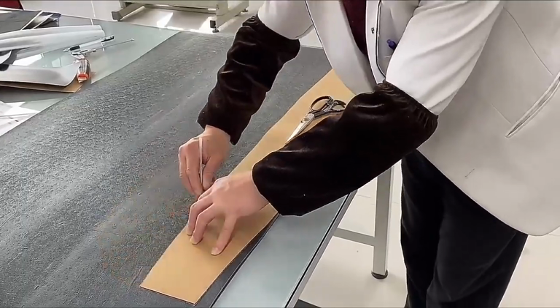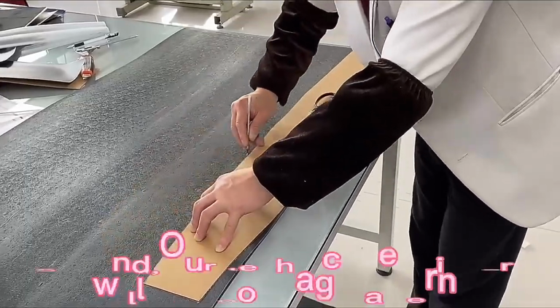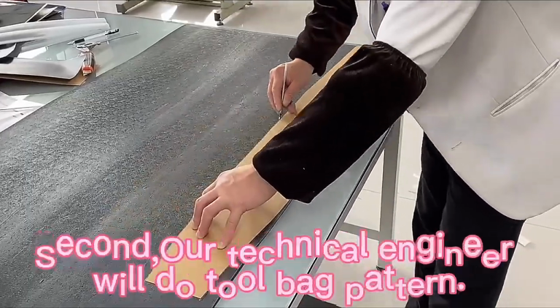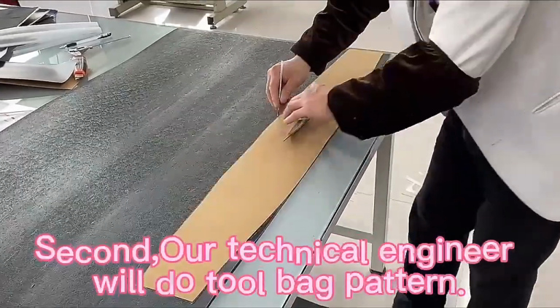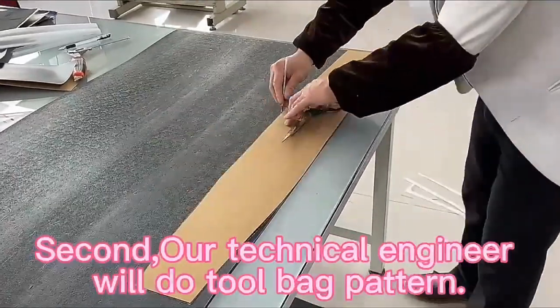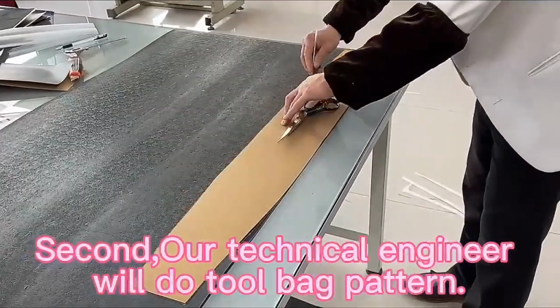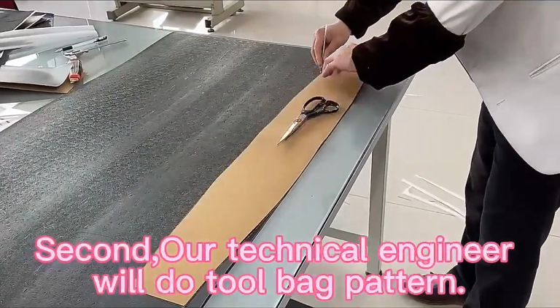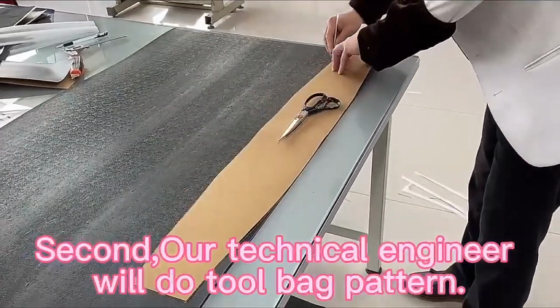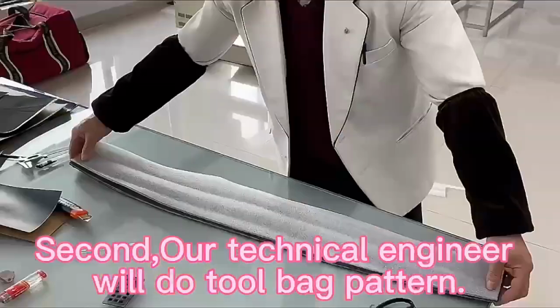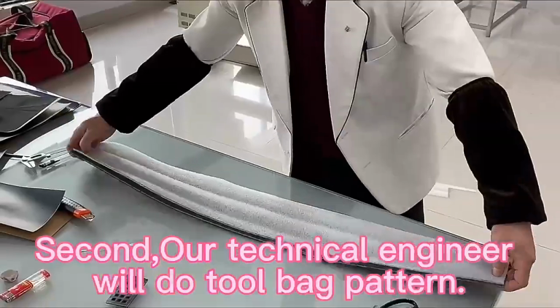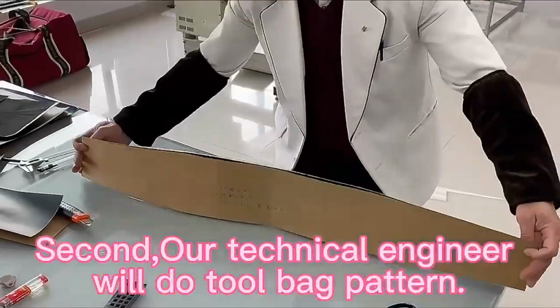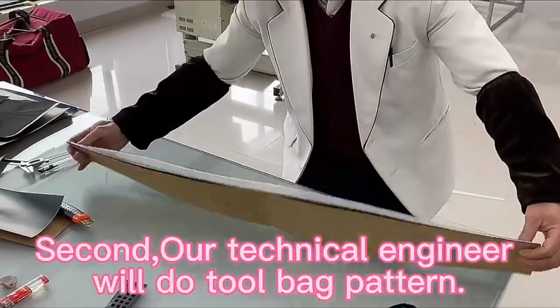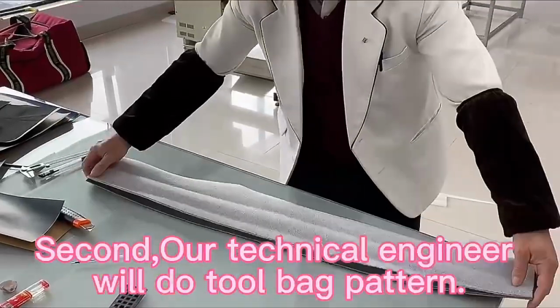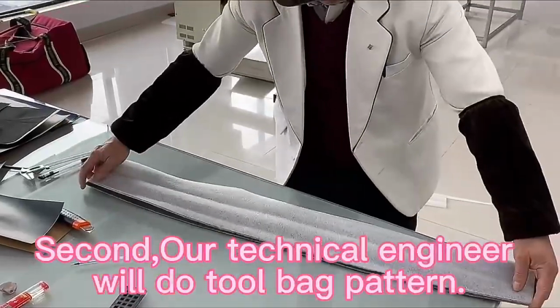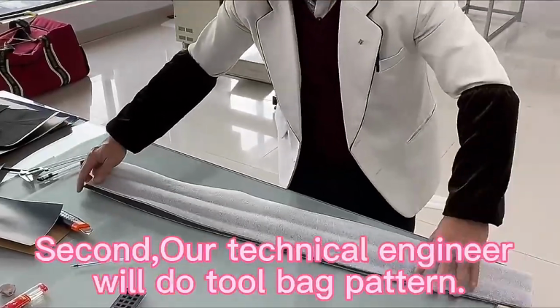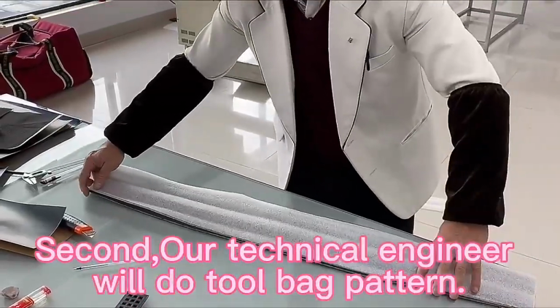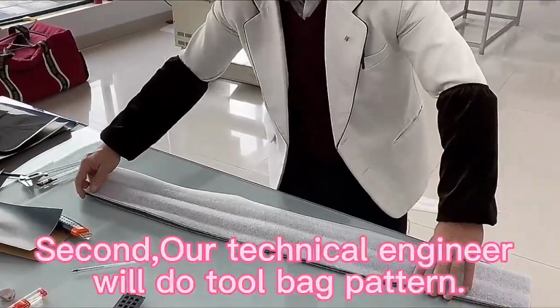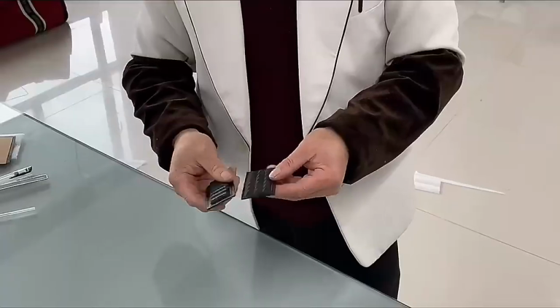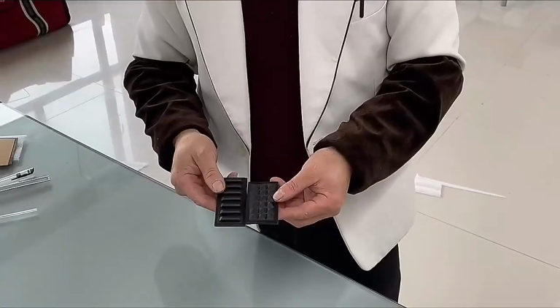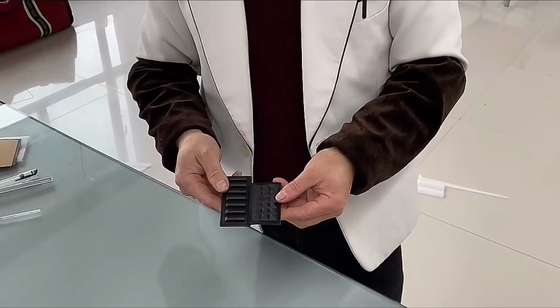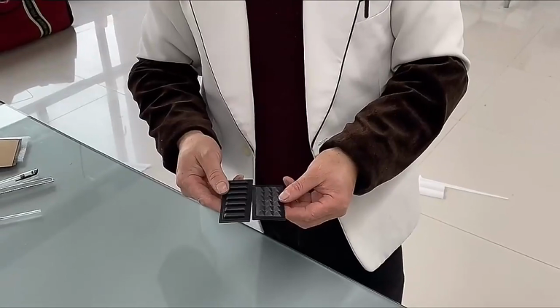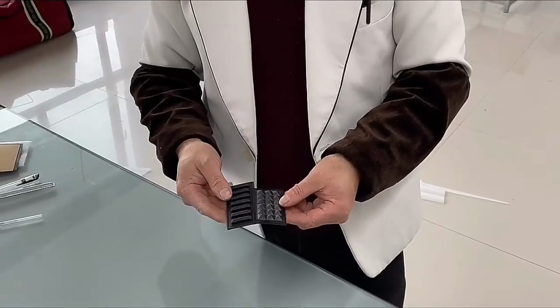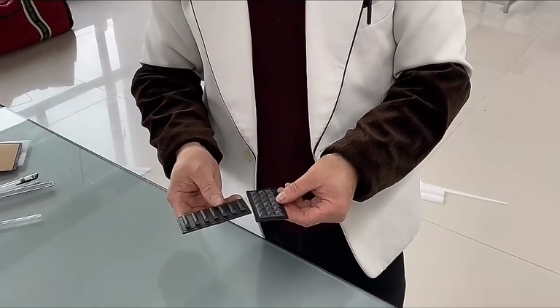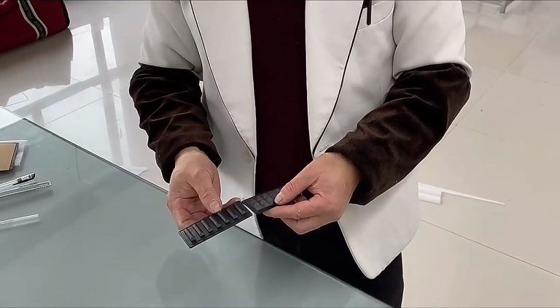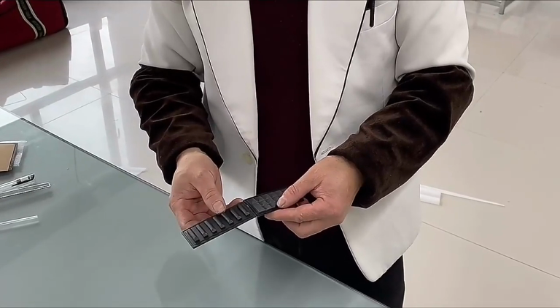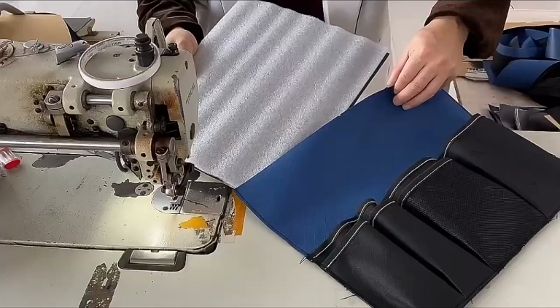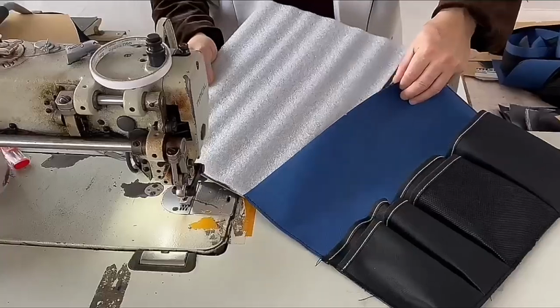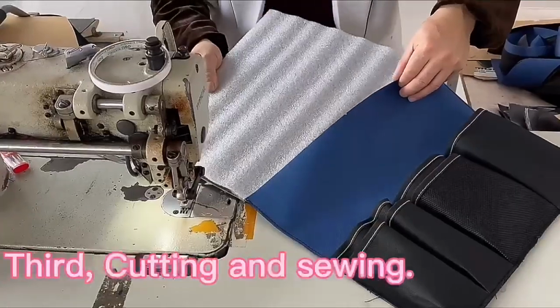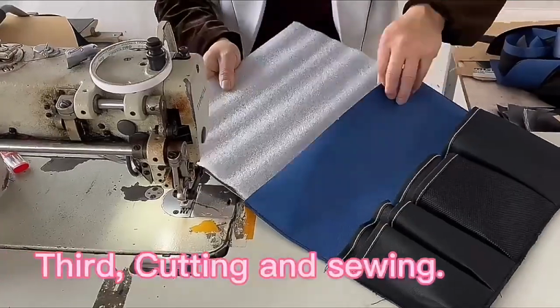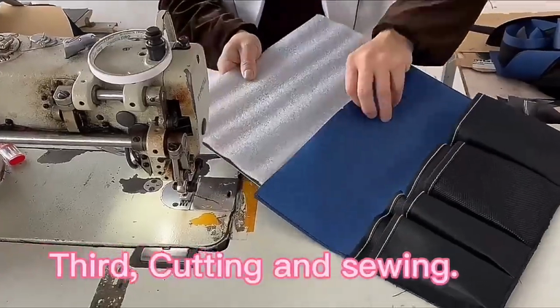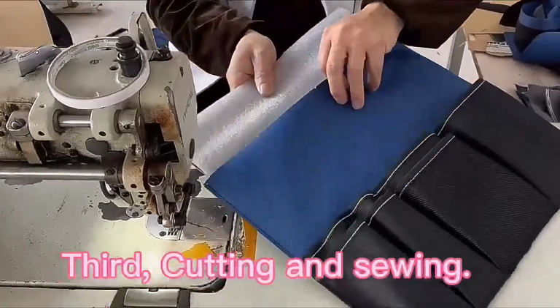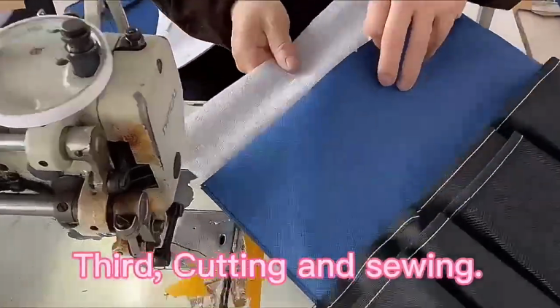Second, our technical engineer will do the tool bag pattern. Third, cutting and sewing.